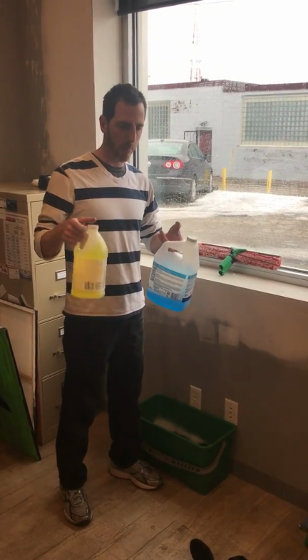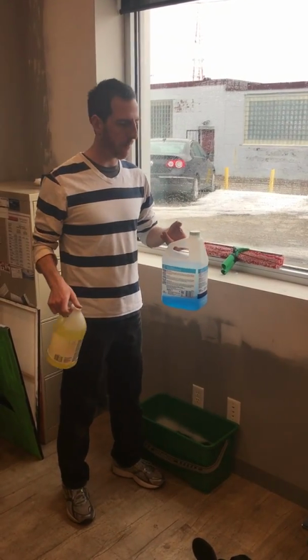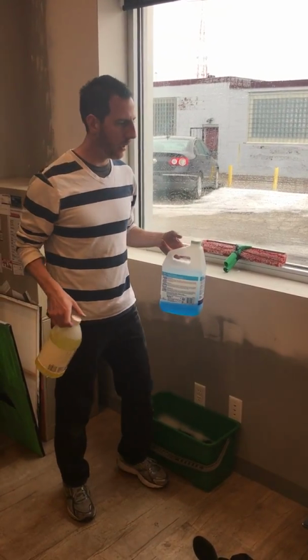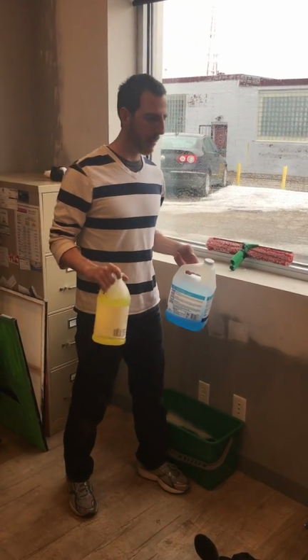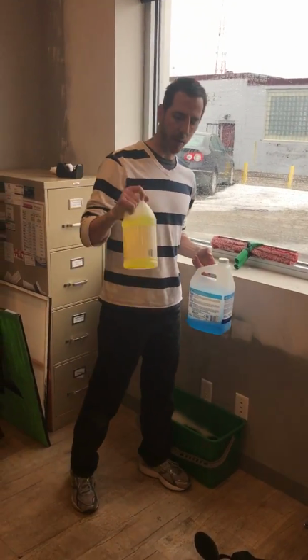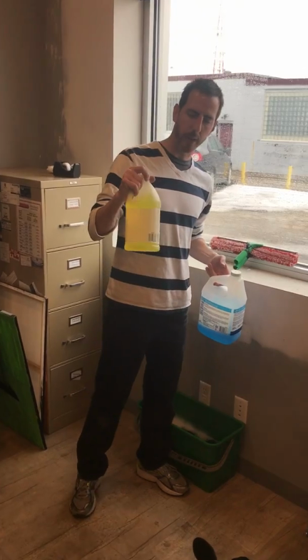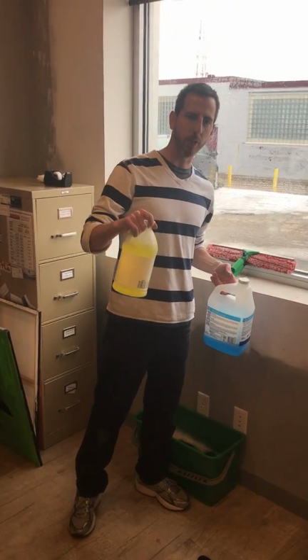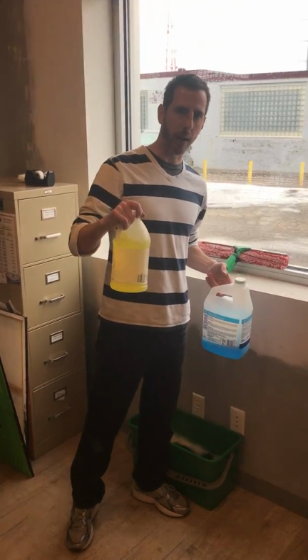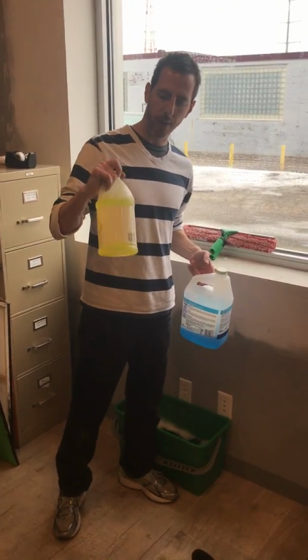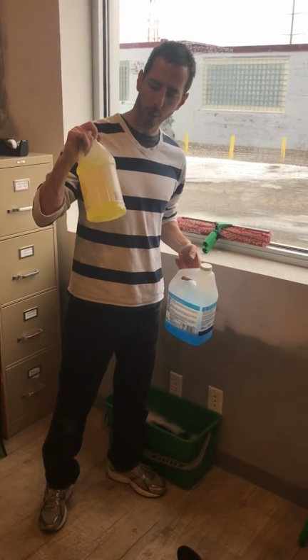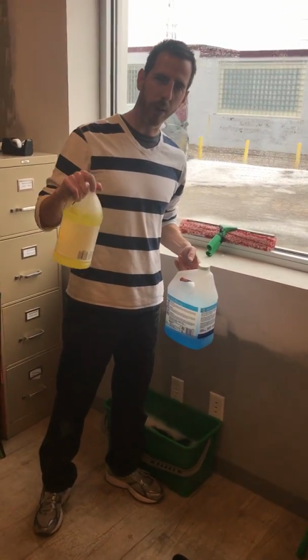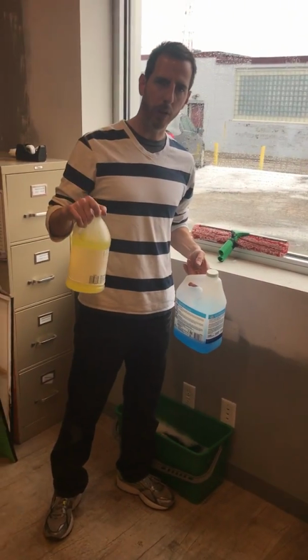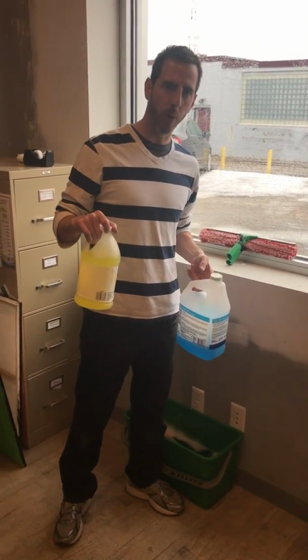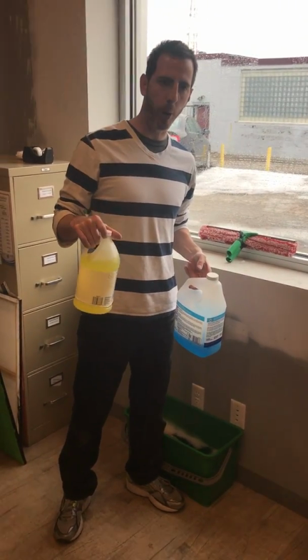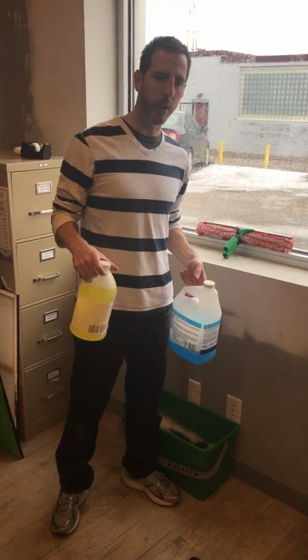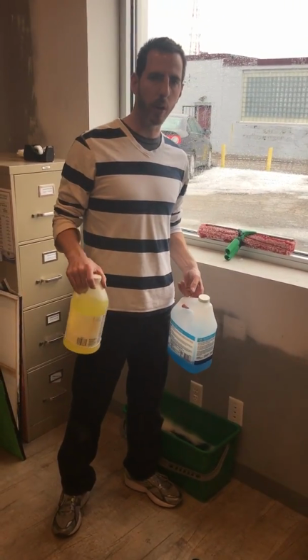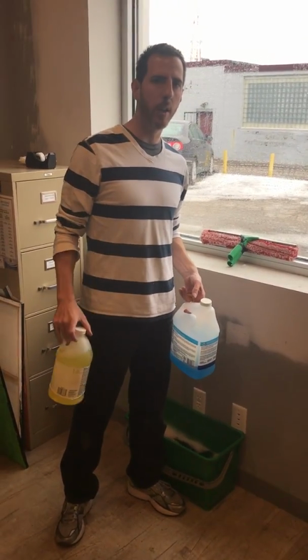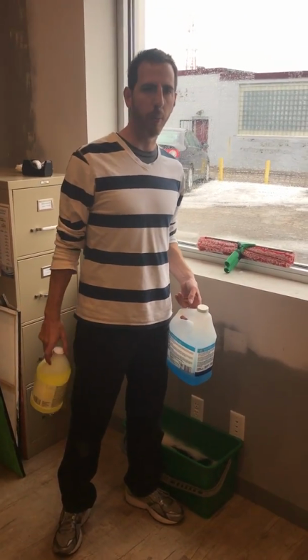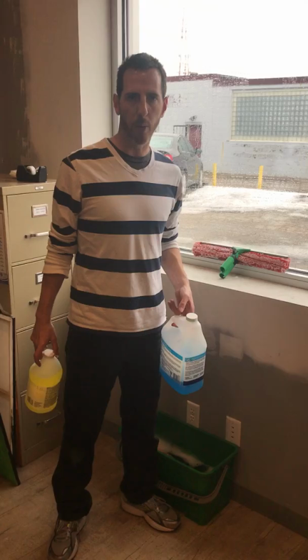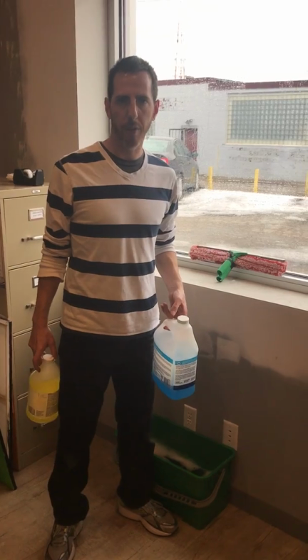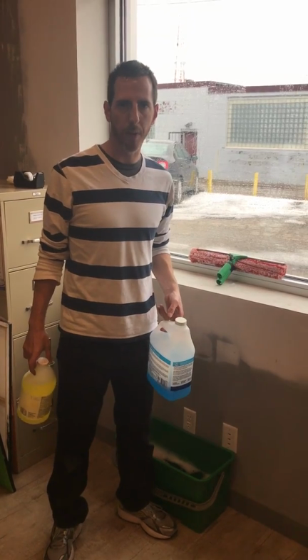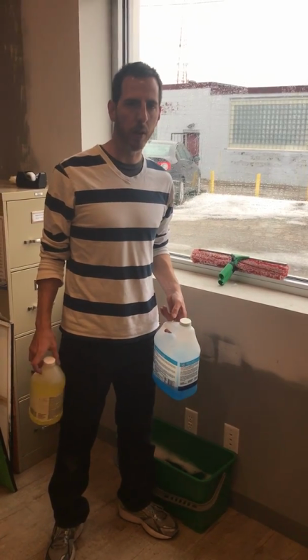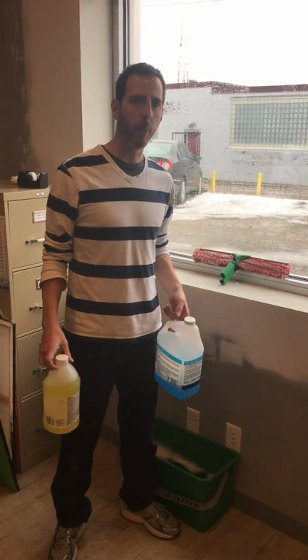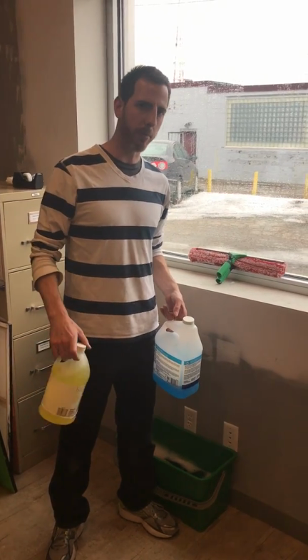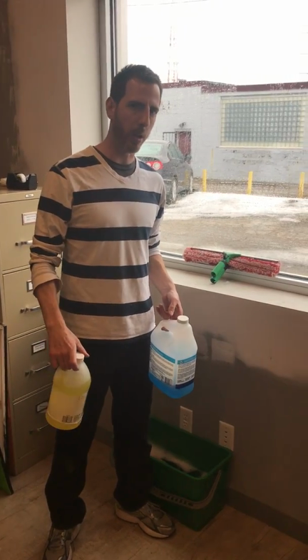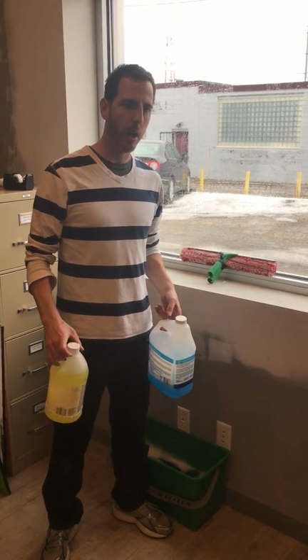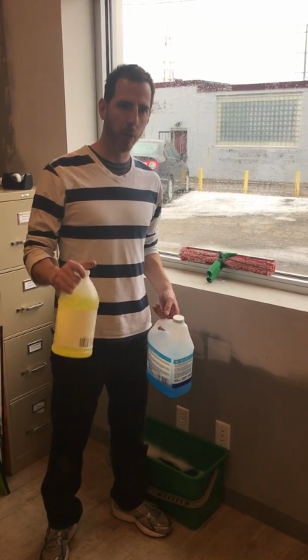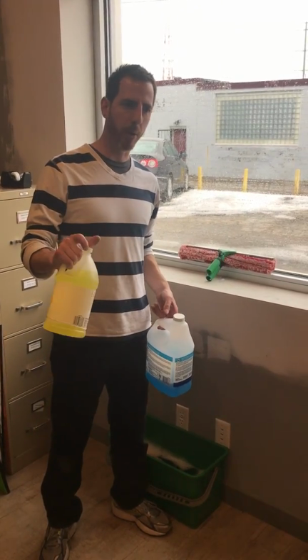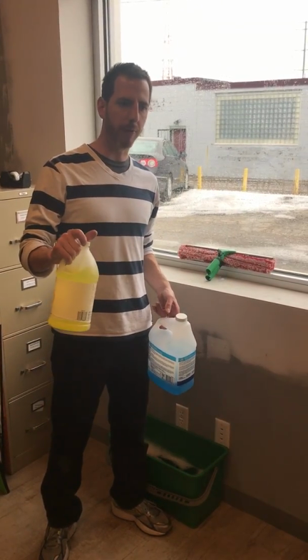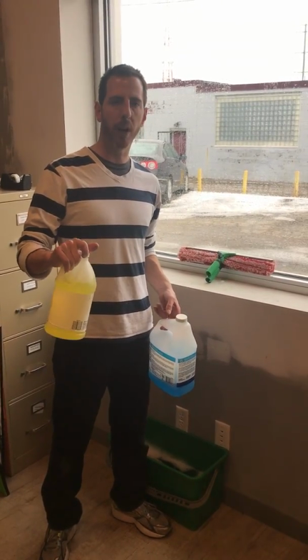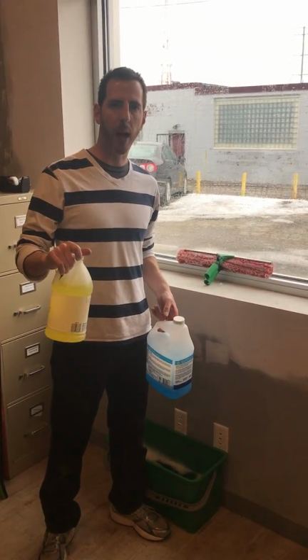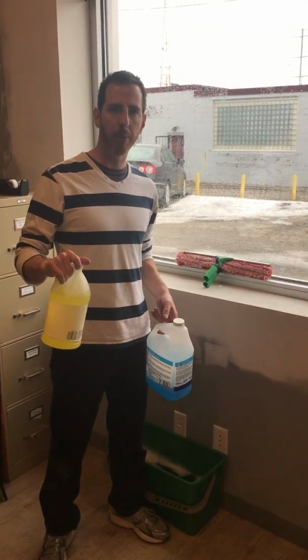Ammonia. They make ammonia in different strengths. If you get the weak stuff, you'll need more. The purpose of the ammonia is to break up grease and fingerprints. You can clean without ammonia. Ammonia pretty much vaporizes cobwebs.